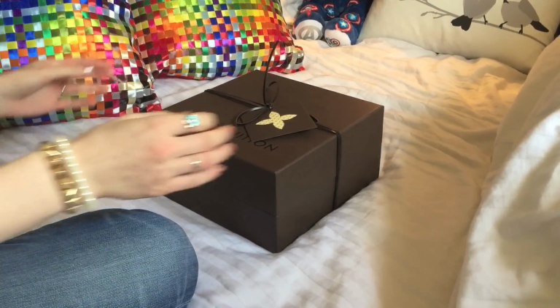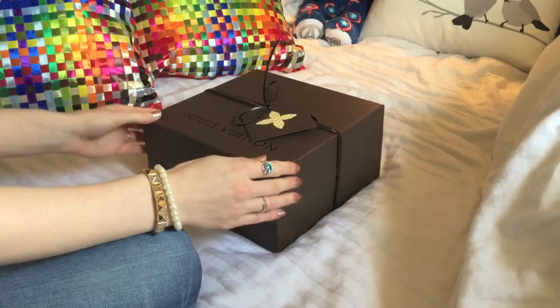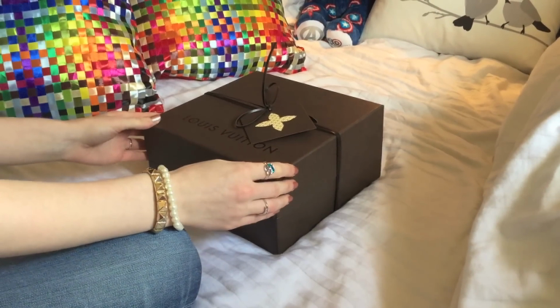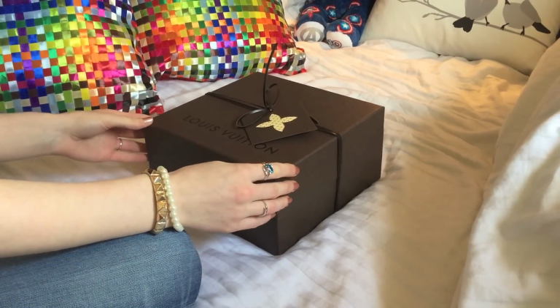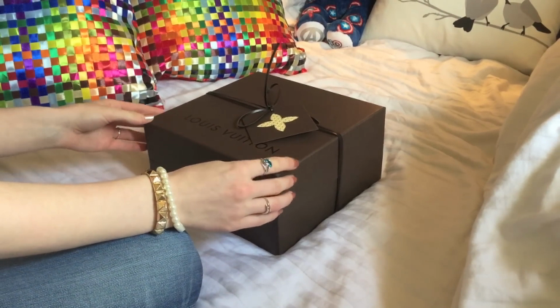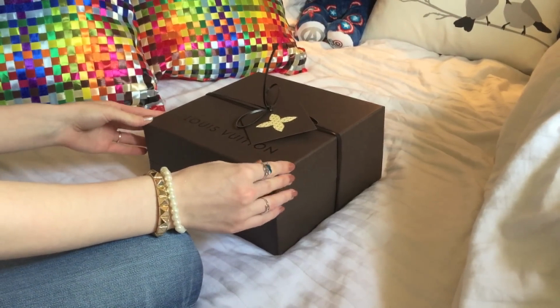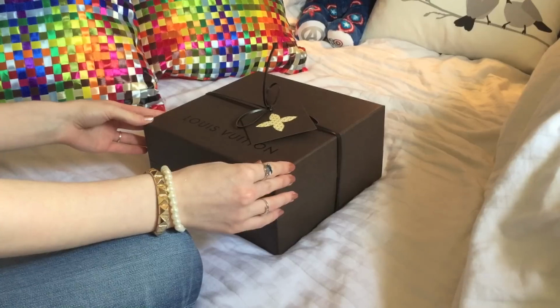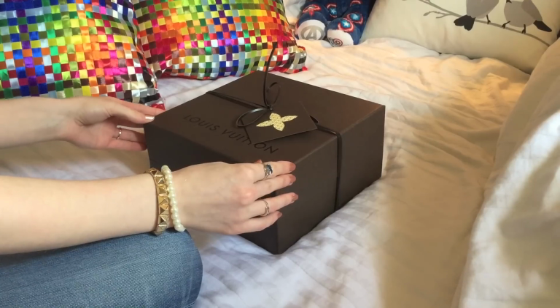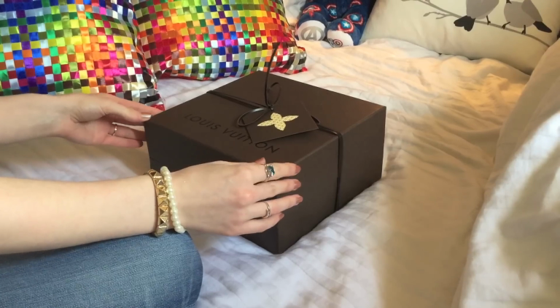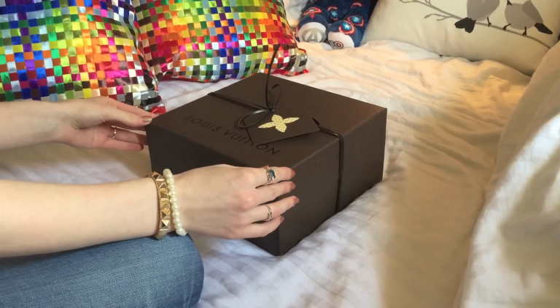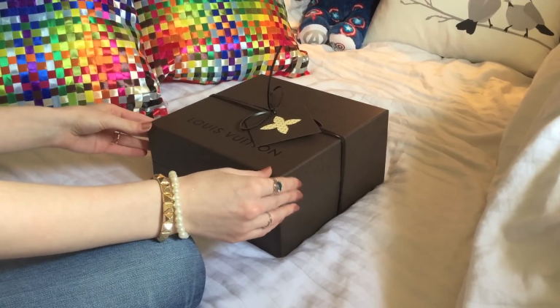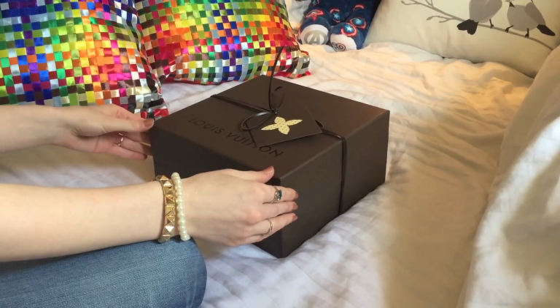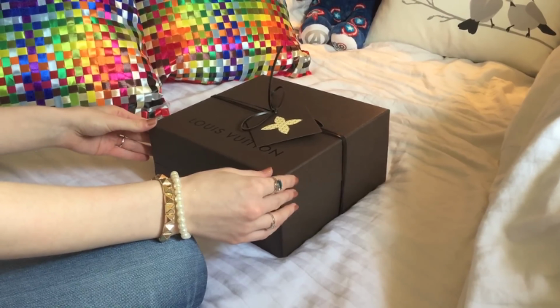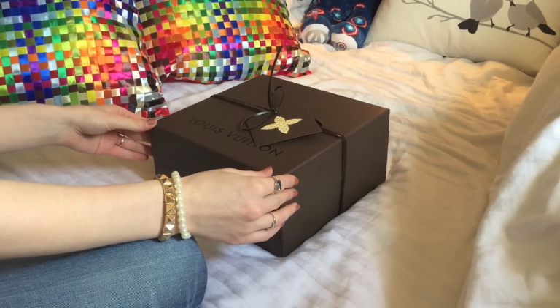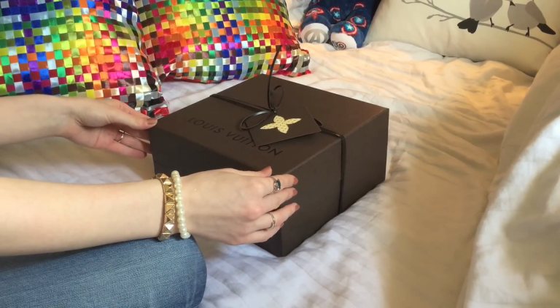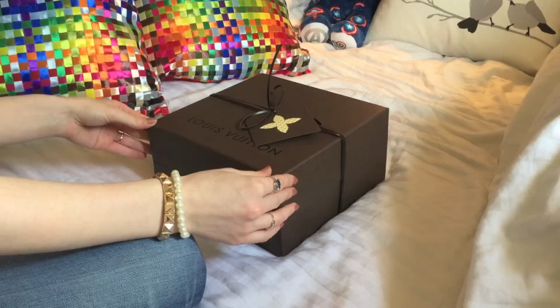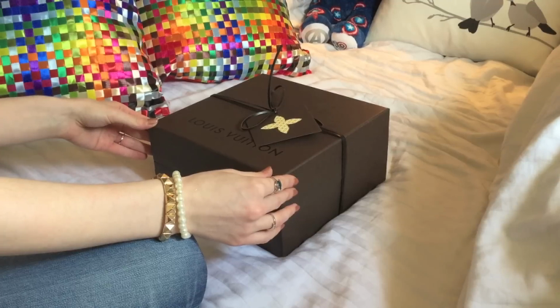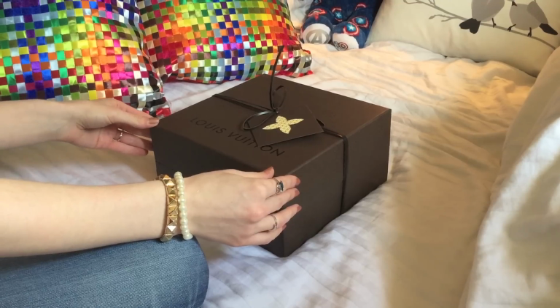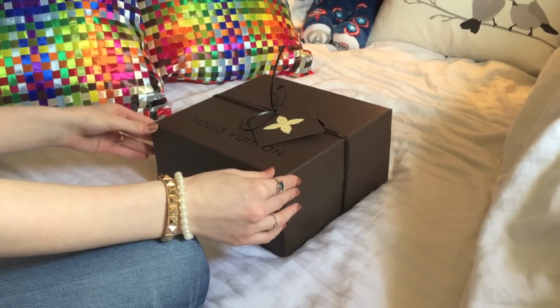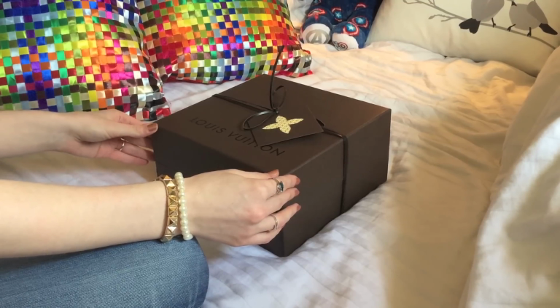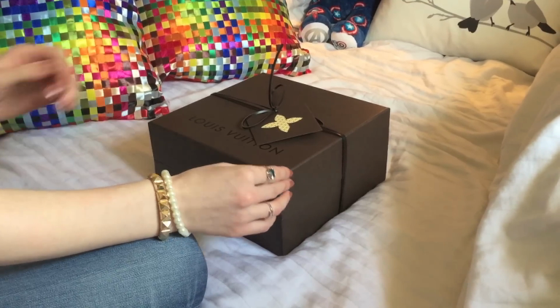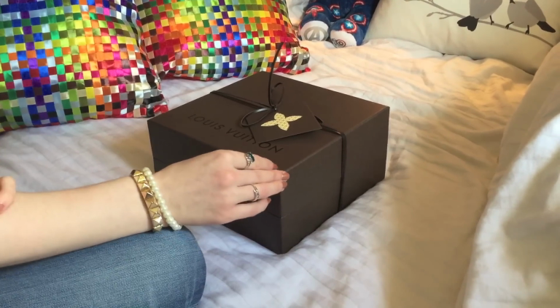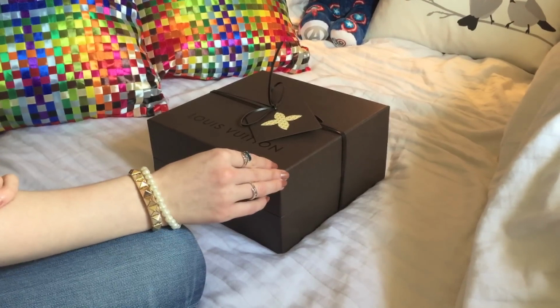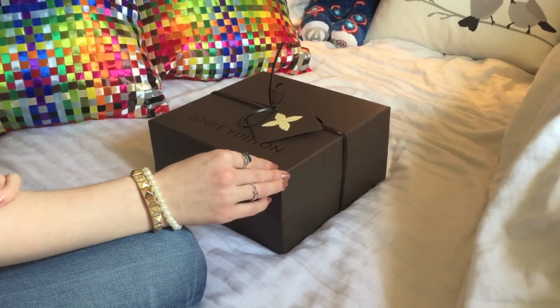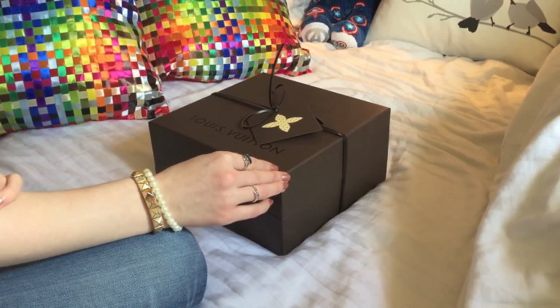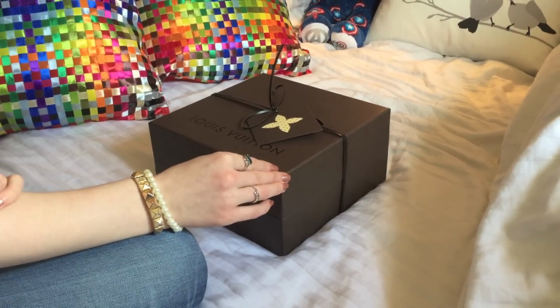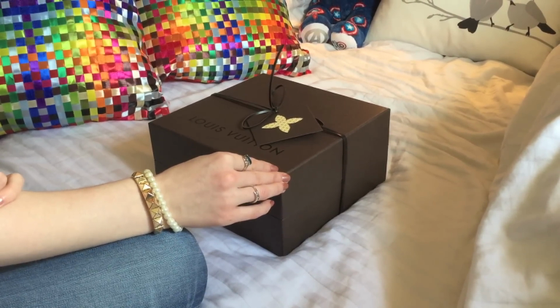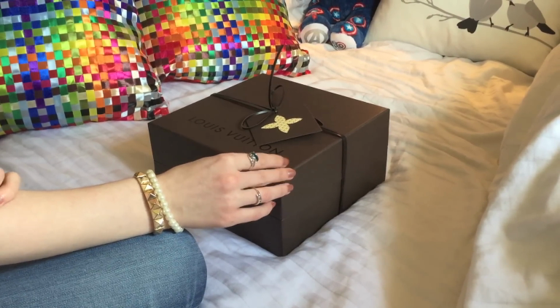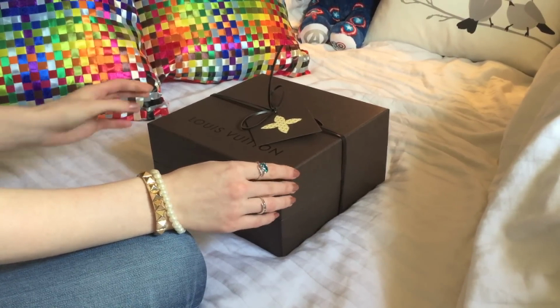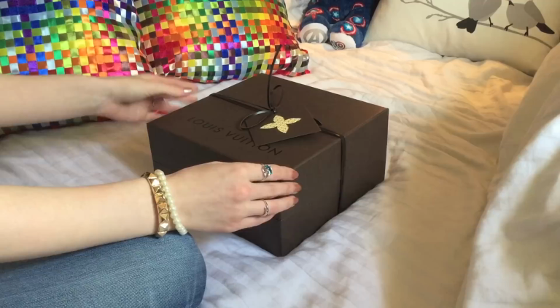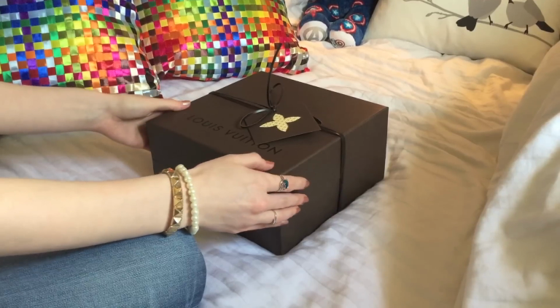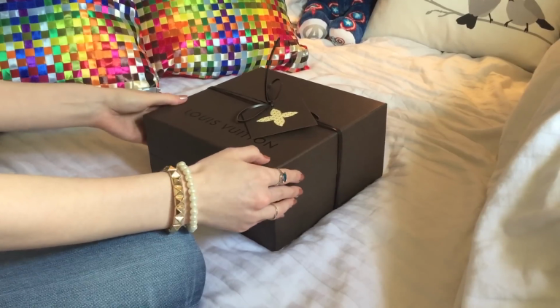I'm going to be doing a reveal today on my new Louis Vuitton Alma BB in Fuchsia in Epi leather. I purchased it yesterday at the Louis Vuitton store on Bond Street in London and I can't wait to show it to you.